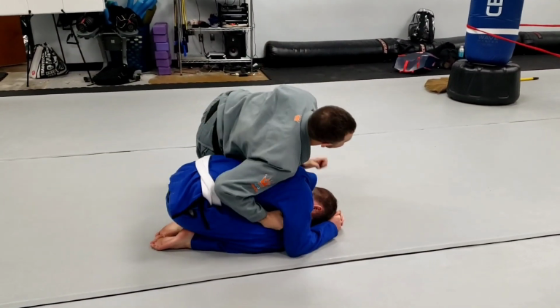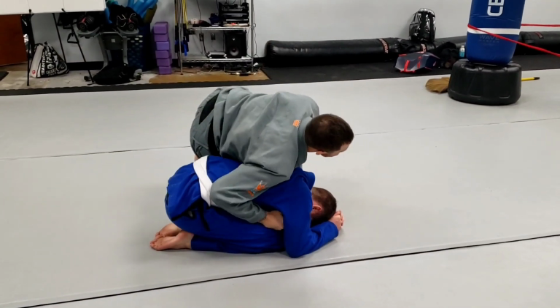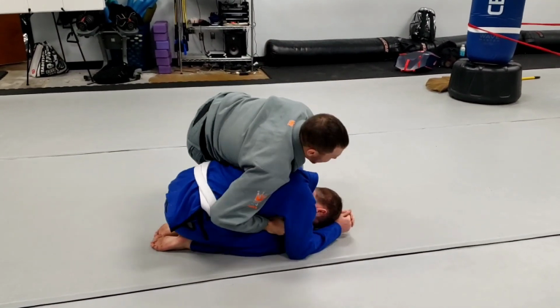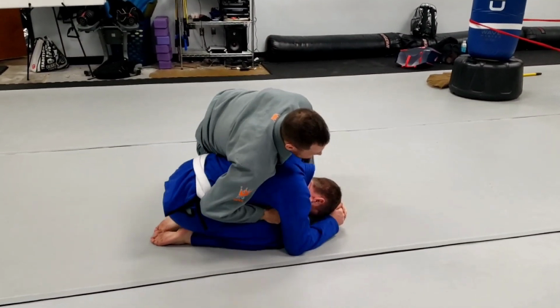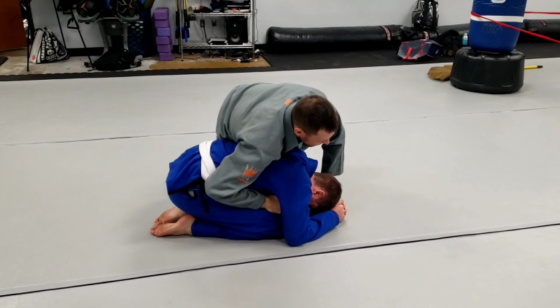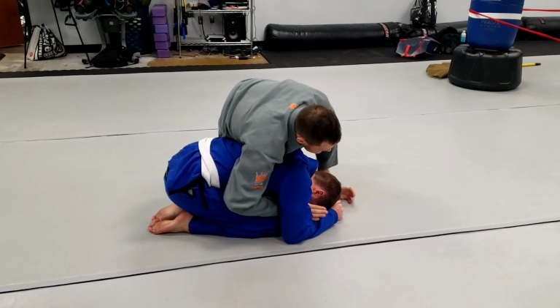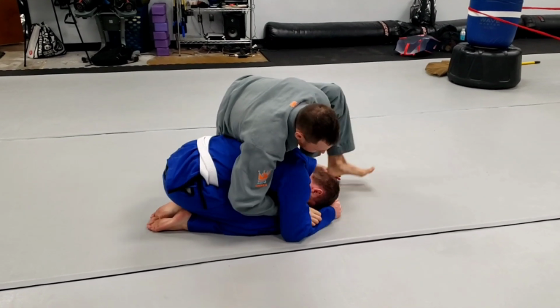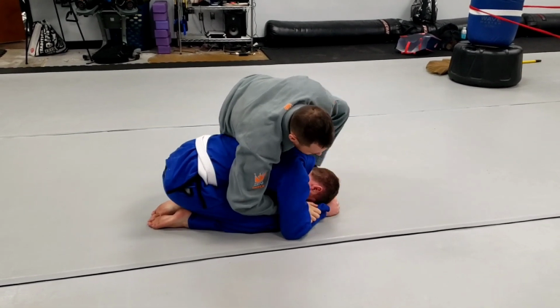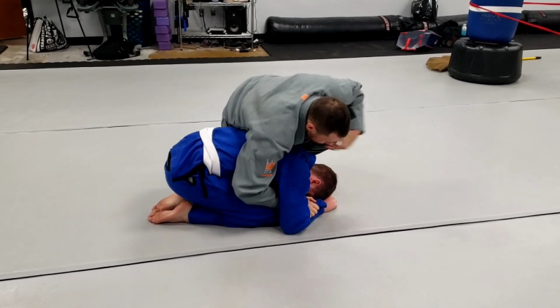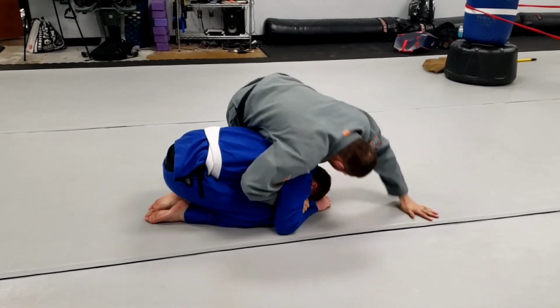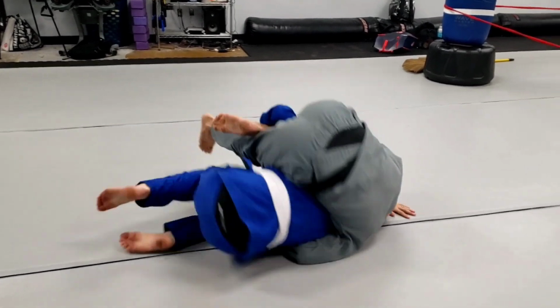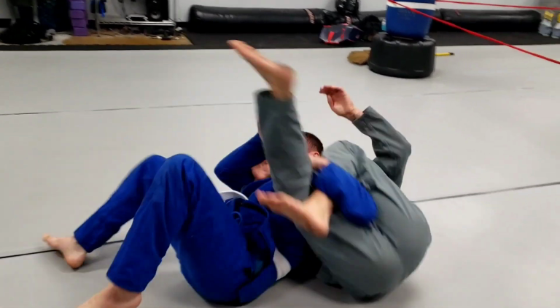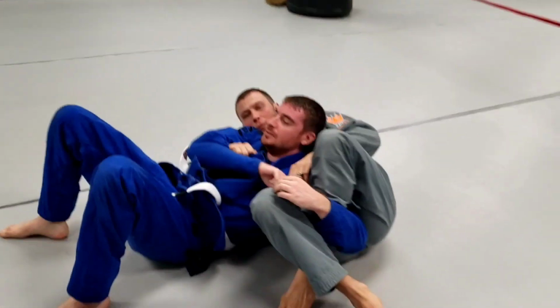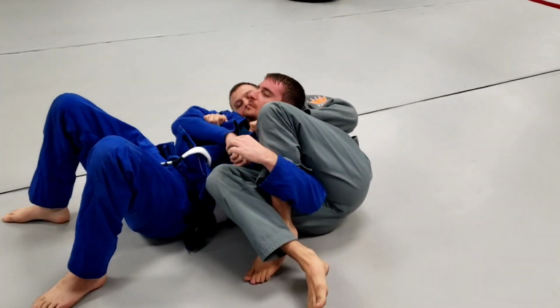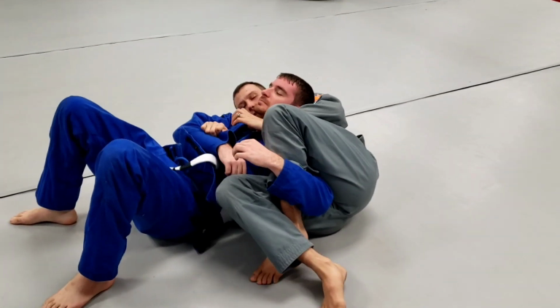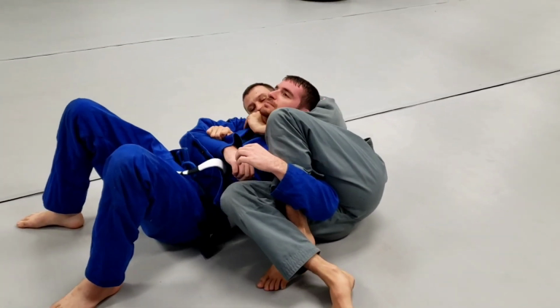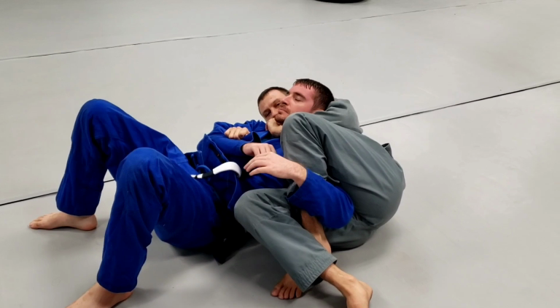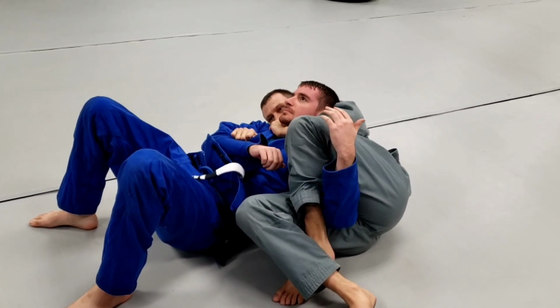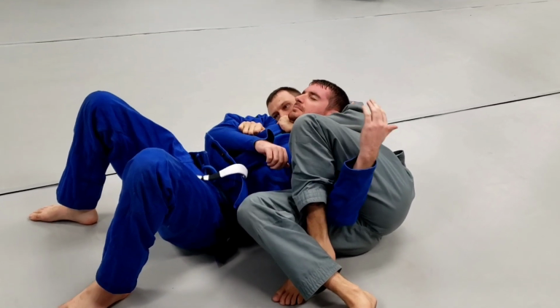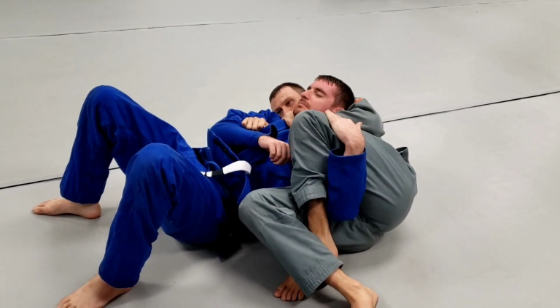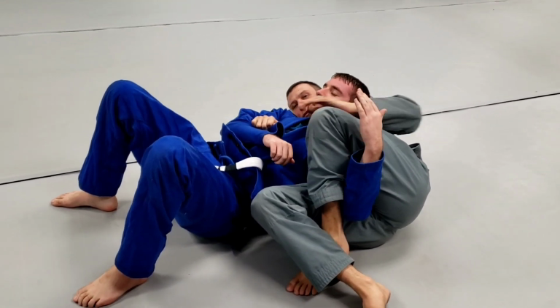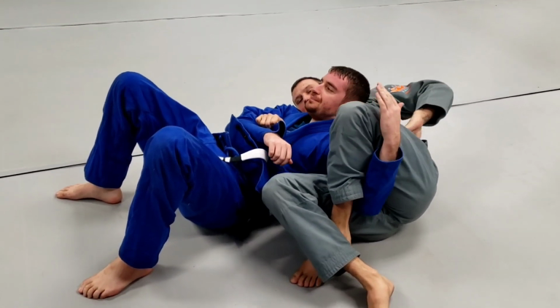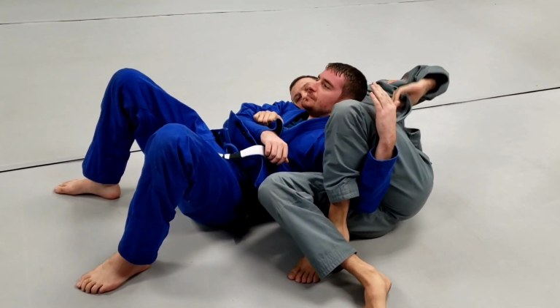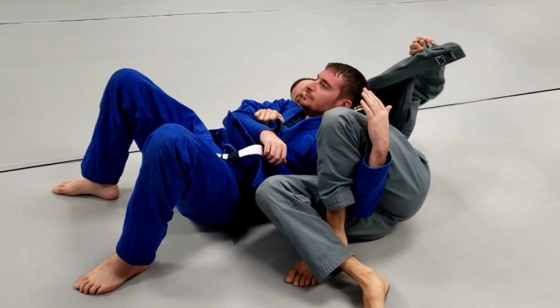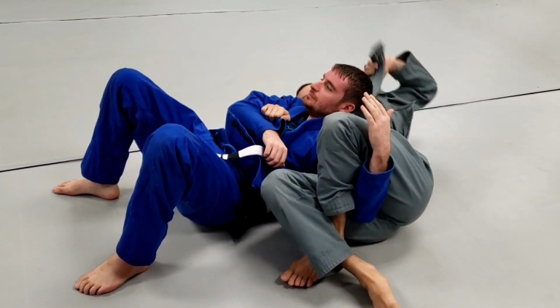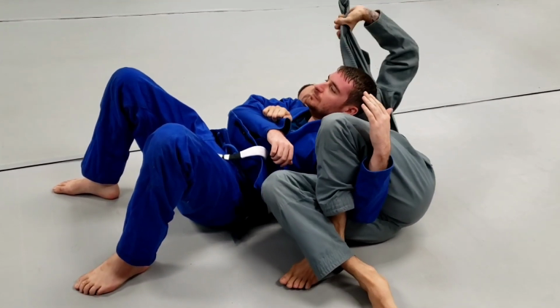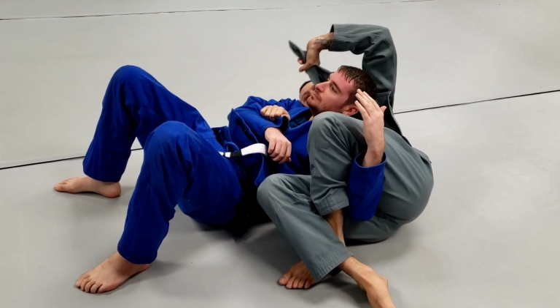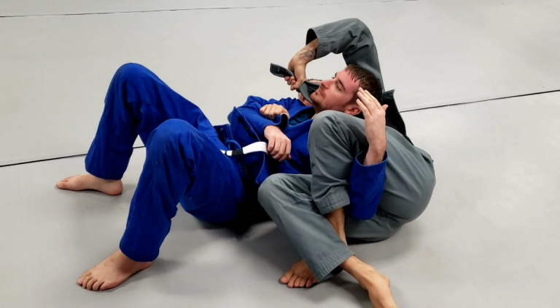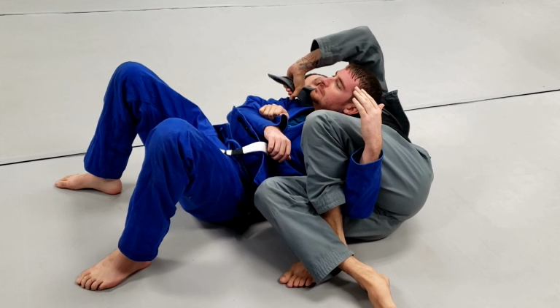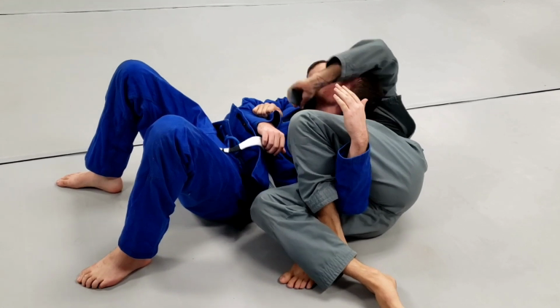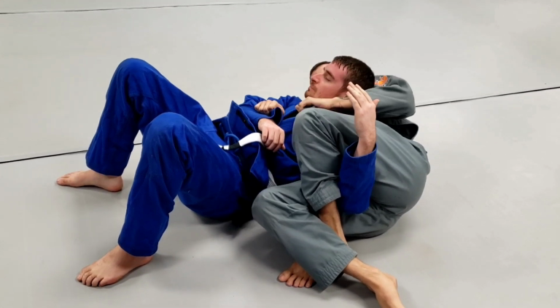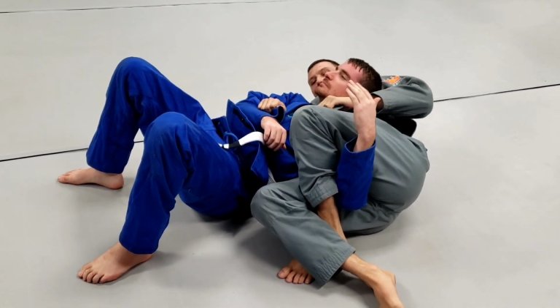We're here. Drop the knee in, get the arm out, pull. Roll. We're here. Deep collar — boom, pull up. Lapel — elbow up, wrap around.